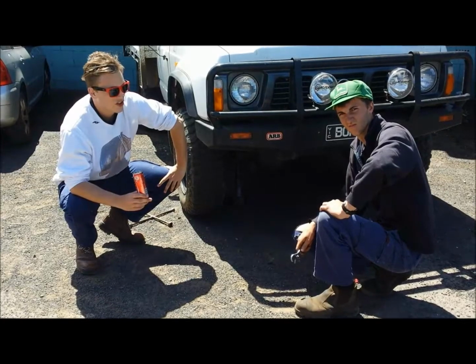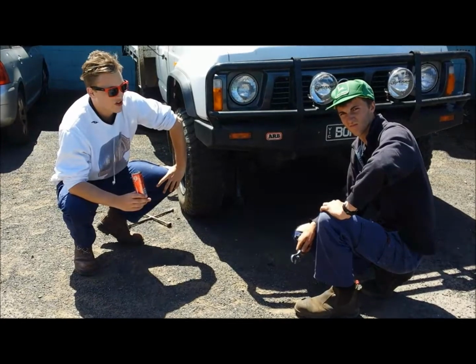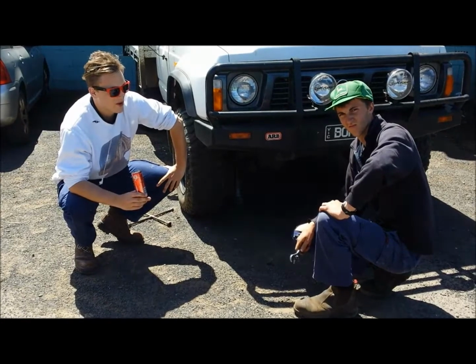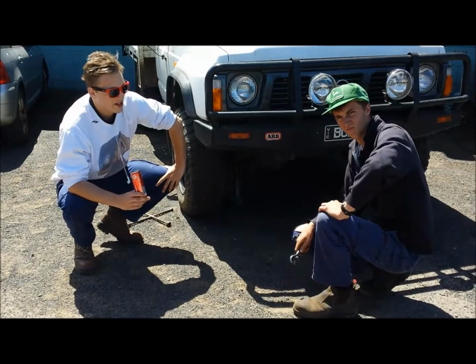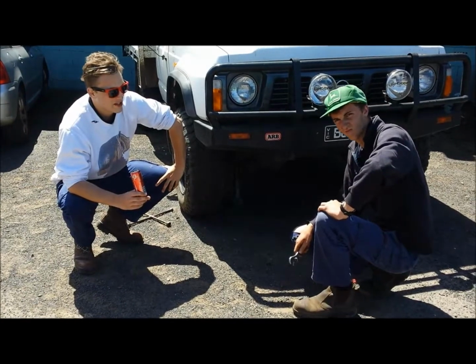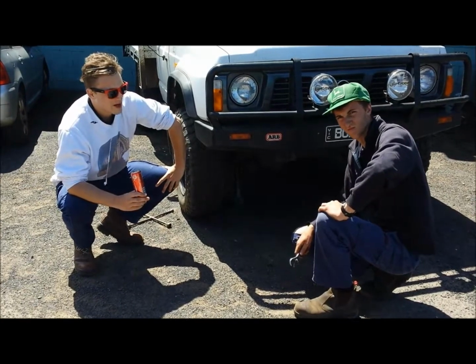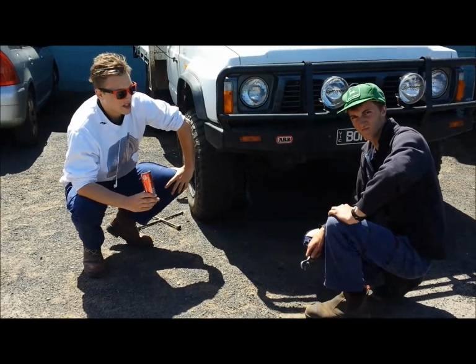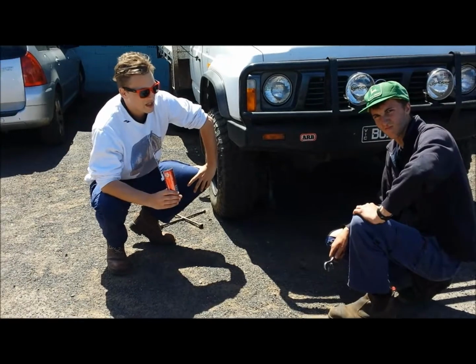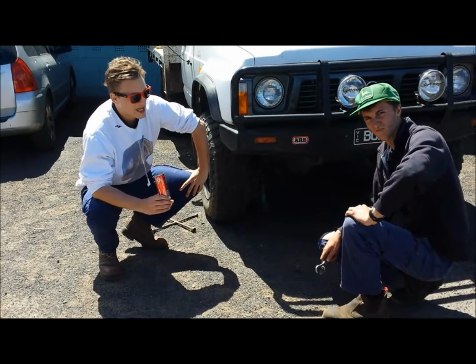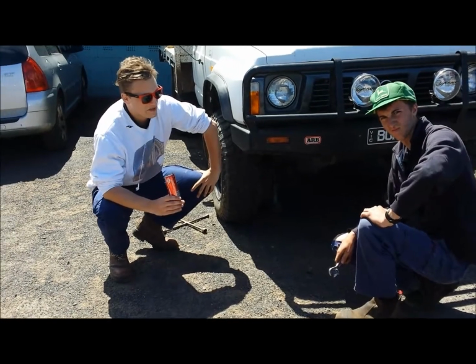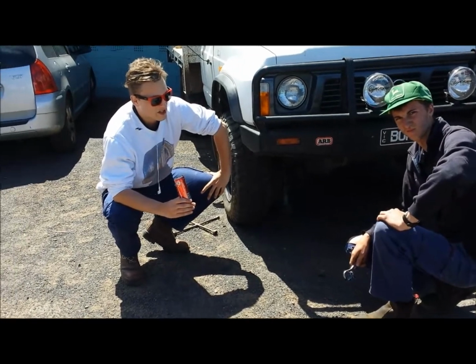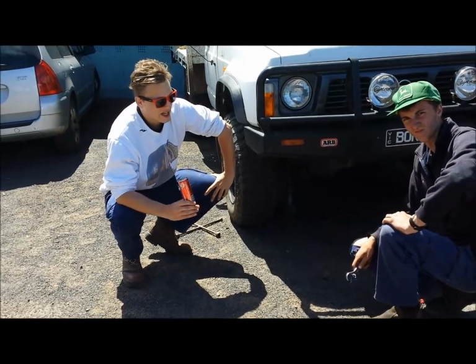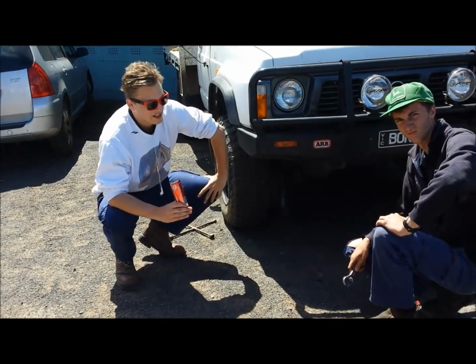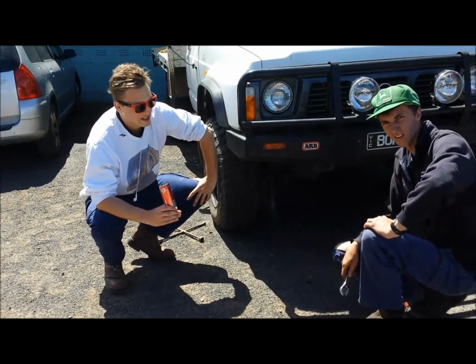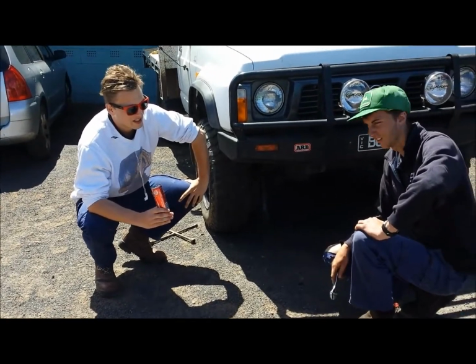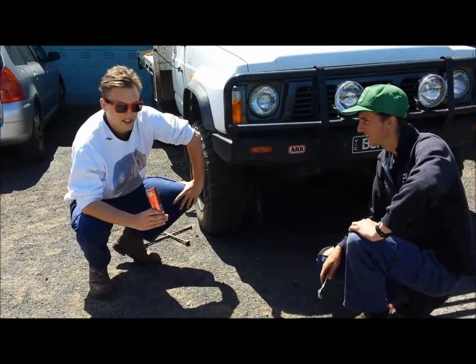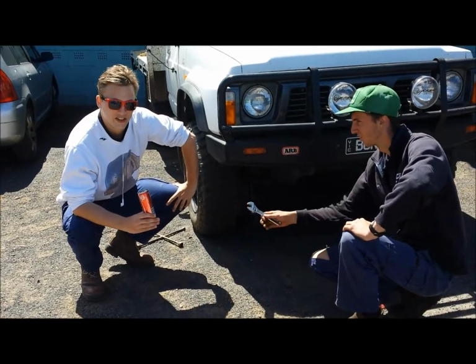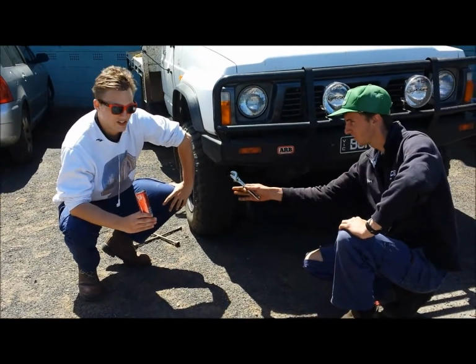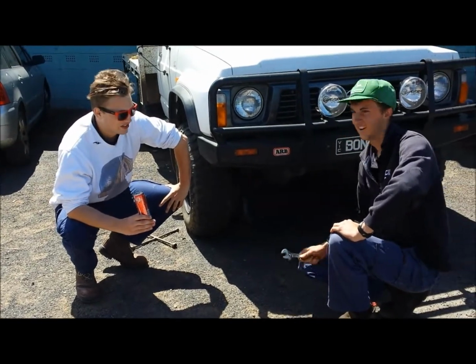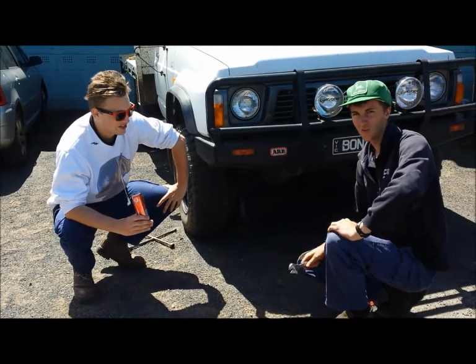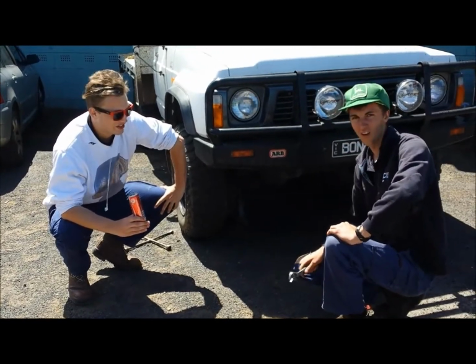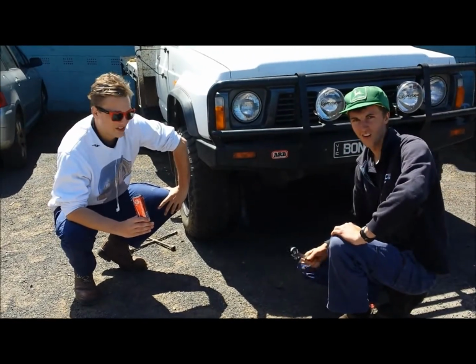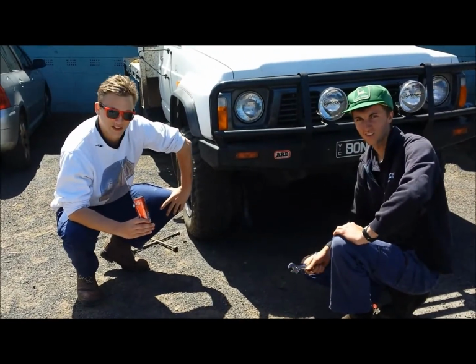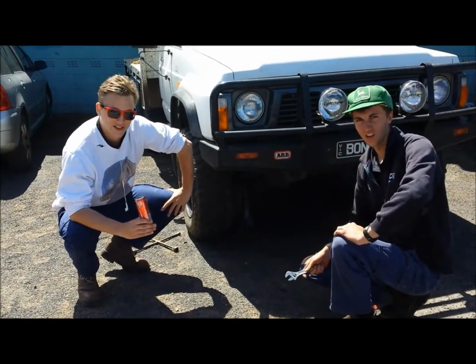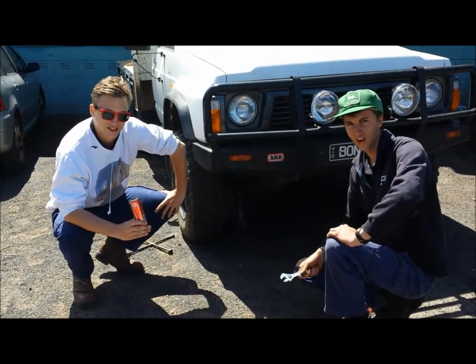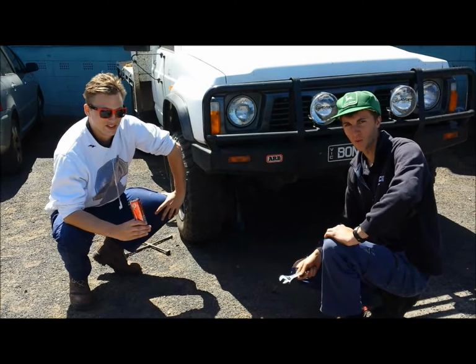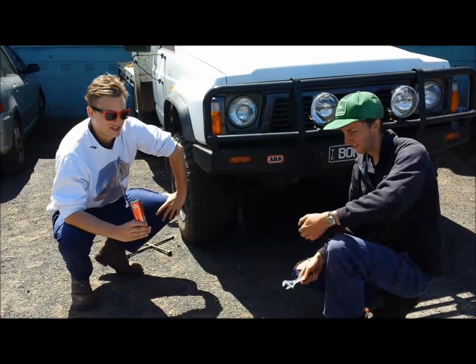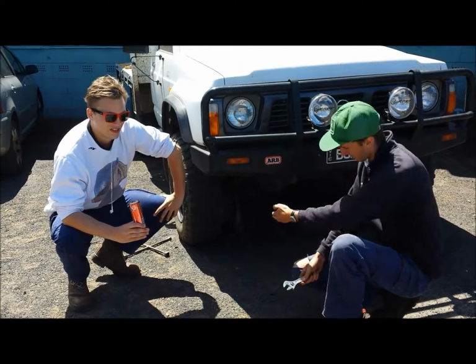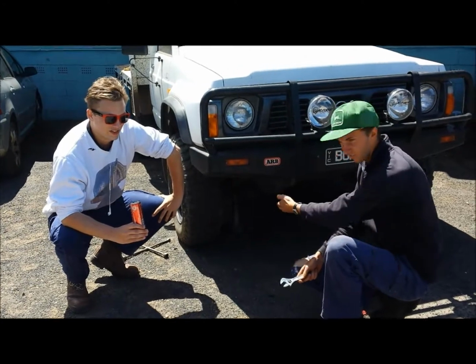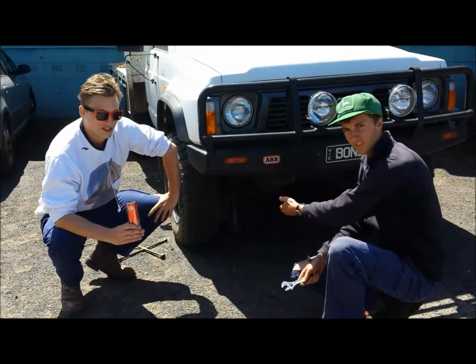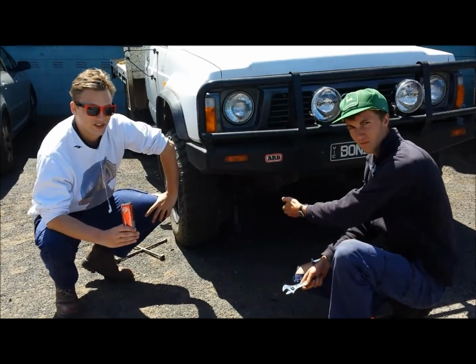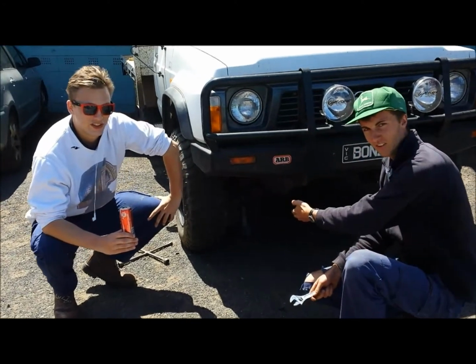Alright Mike, so where's the correct placement for this jack? Basically Lewis, you want to find a nice sturdy jacking point, as I've done previously.